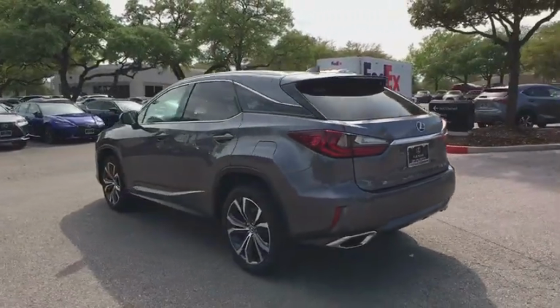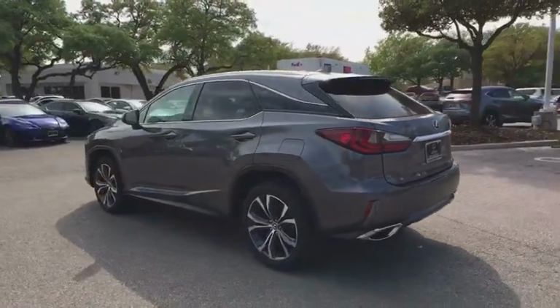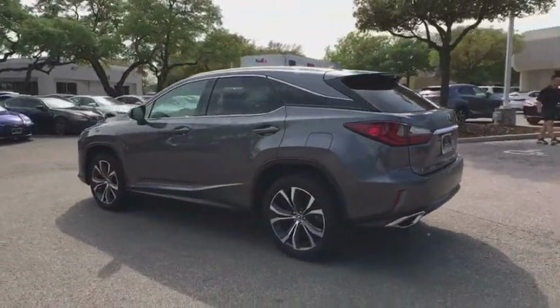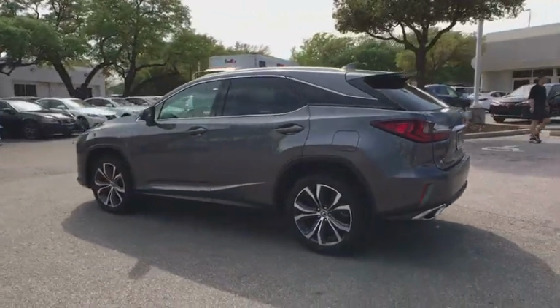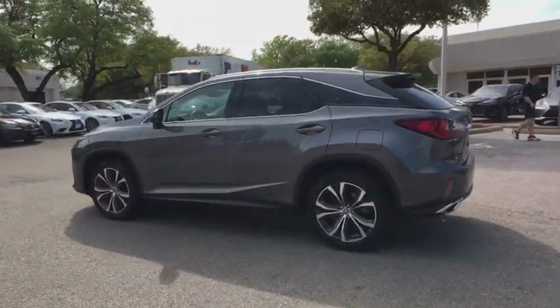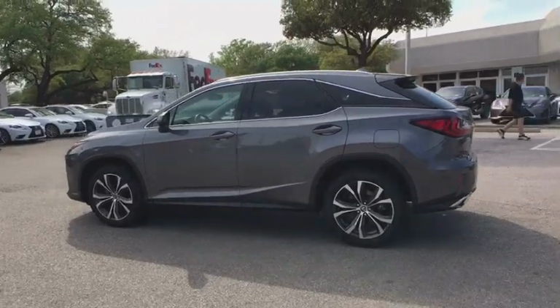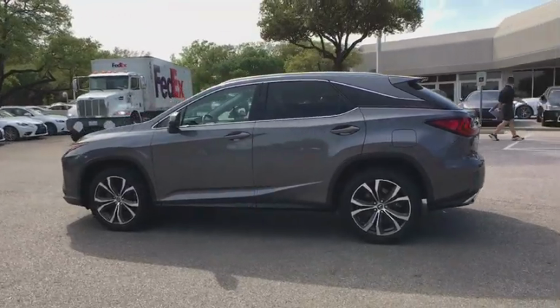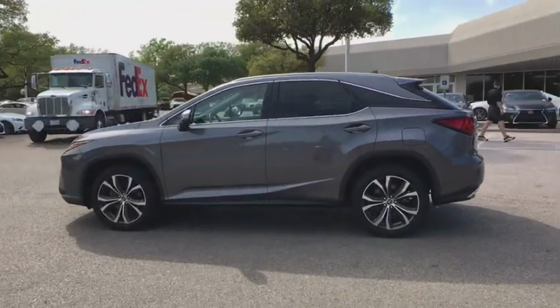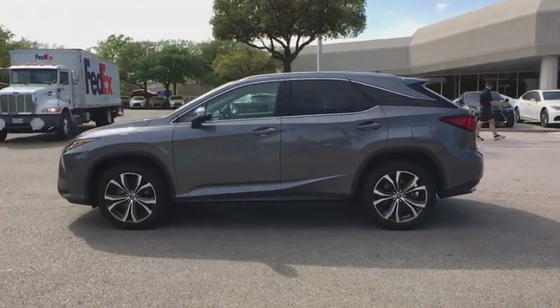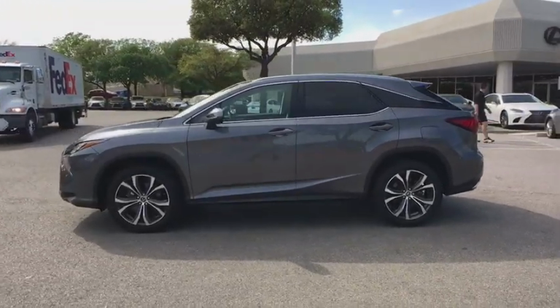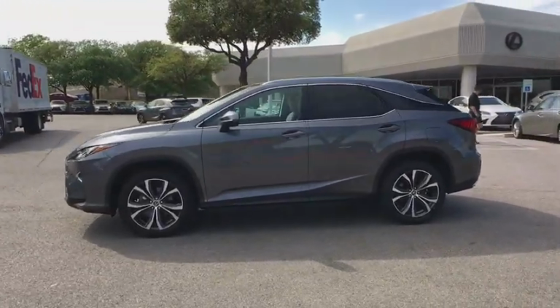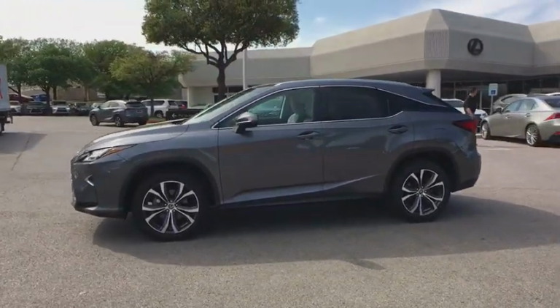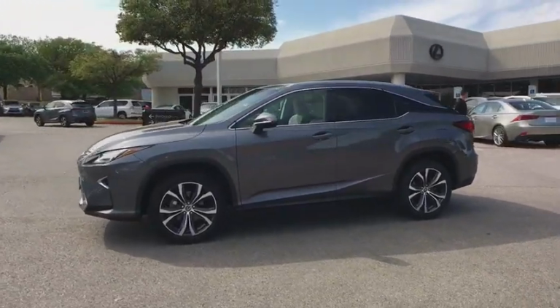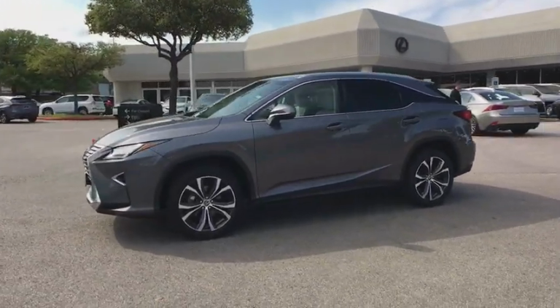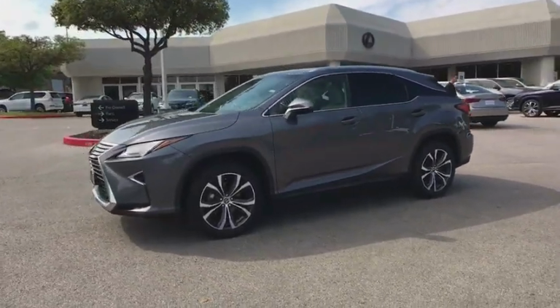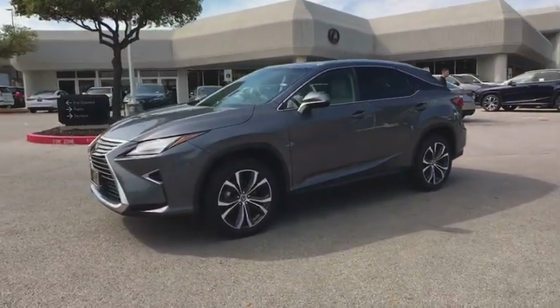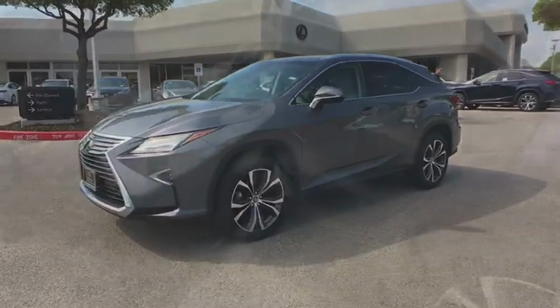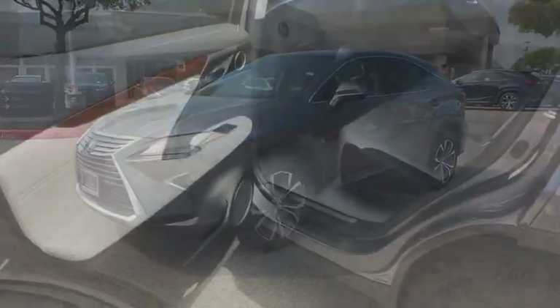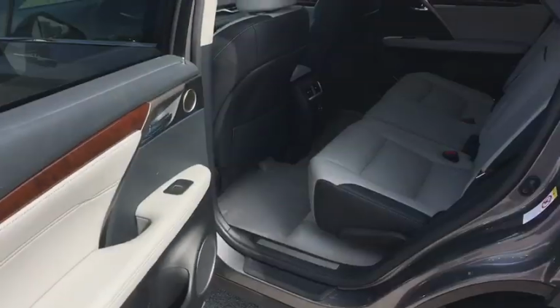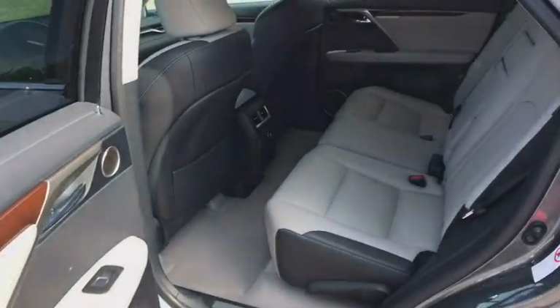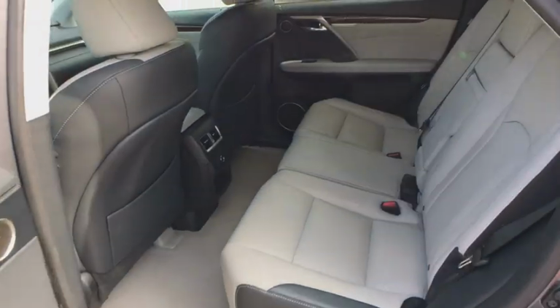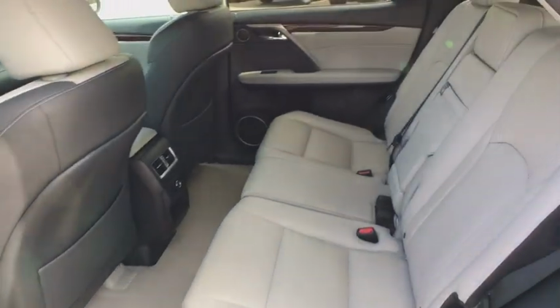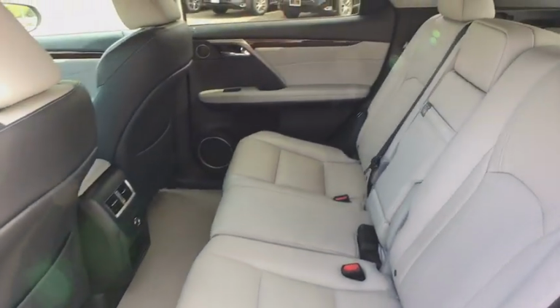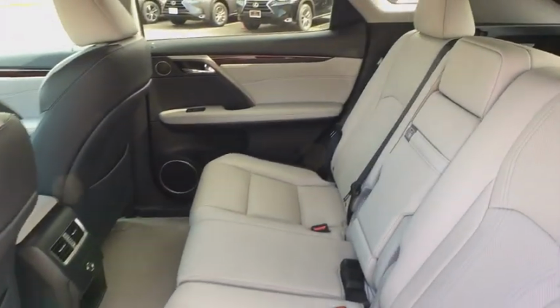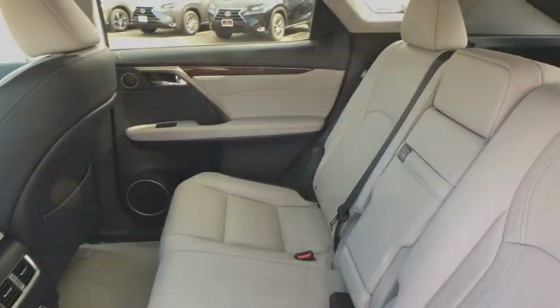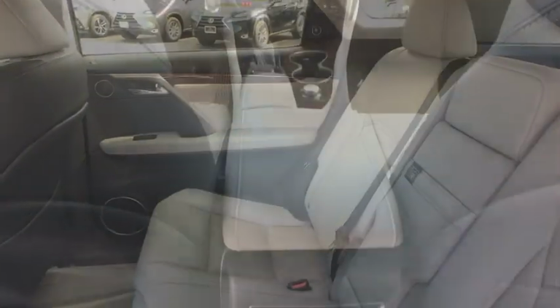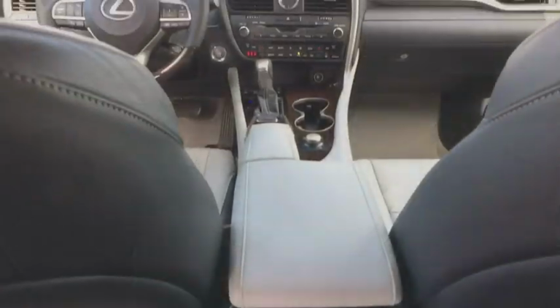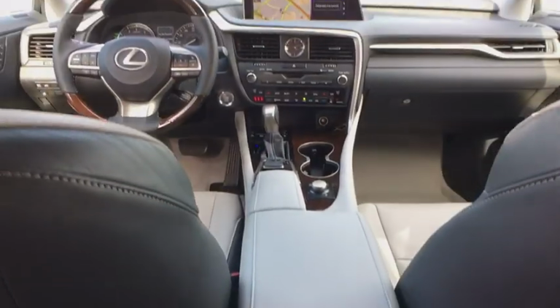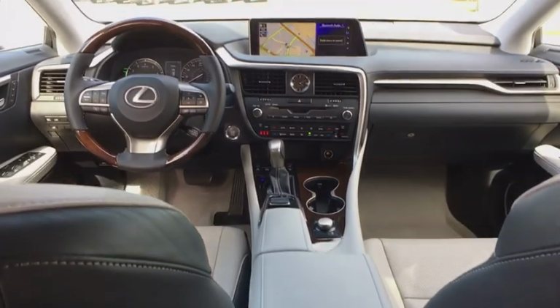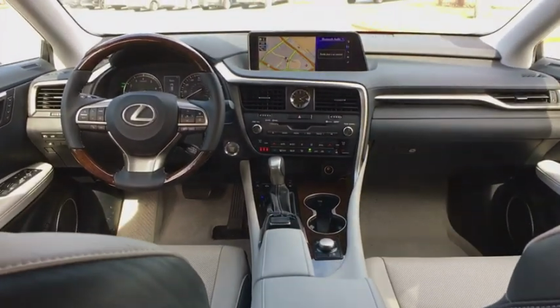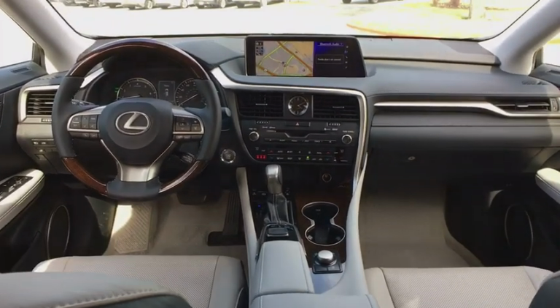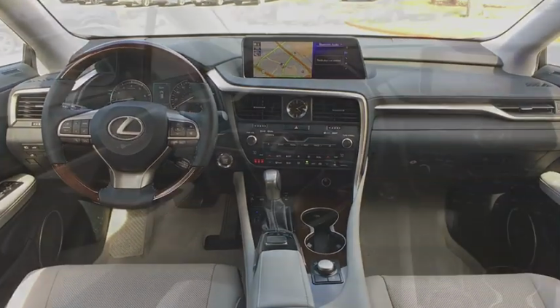Here are some of this vehicle's great options: backup monitor, power liftgate, keyless entry, power driver's seat, power passenger seat, traction control, dual airbags, Bluetooth, leather-wrapped steering wheel, power steering, alloy wheels.